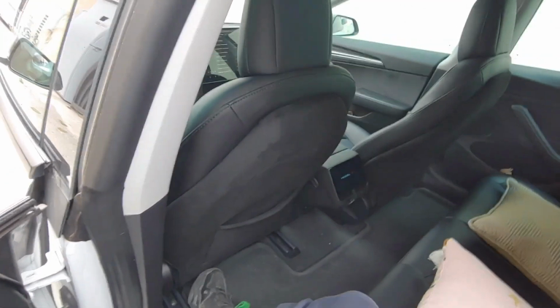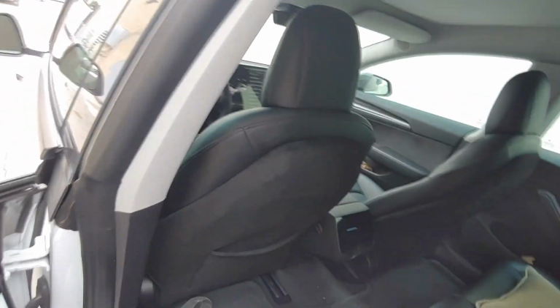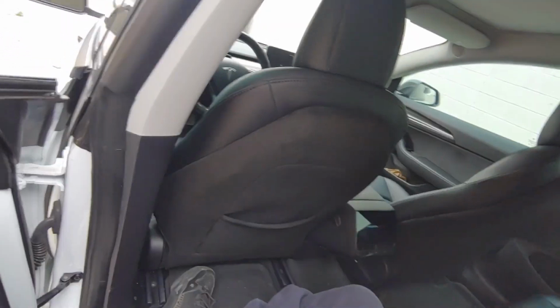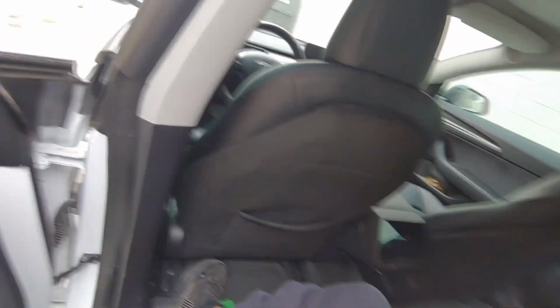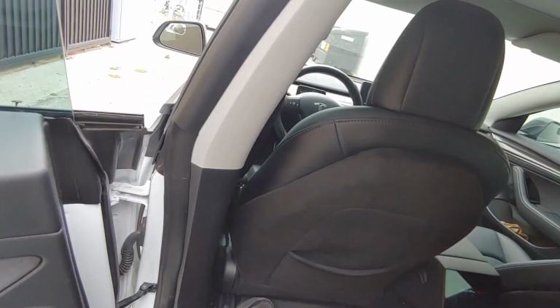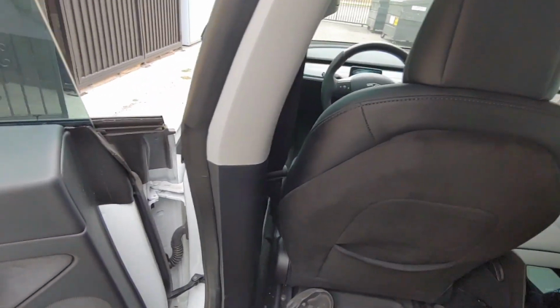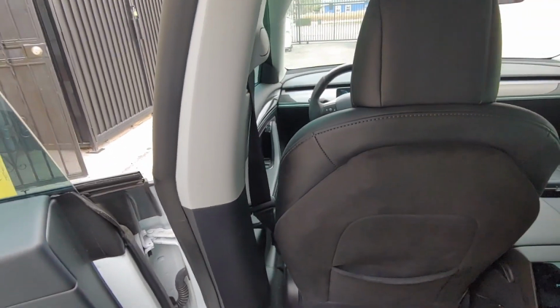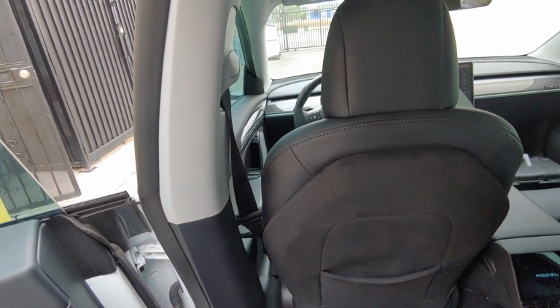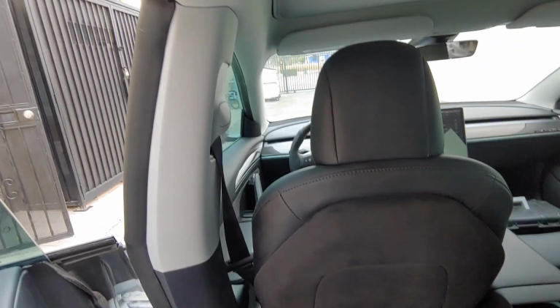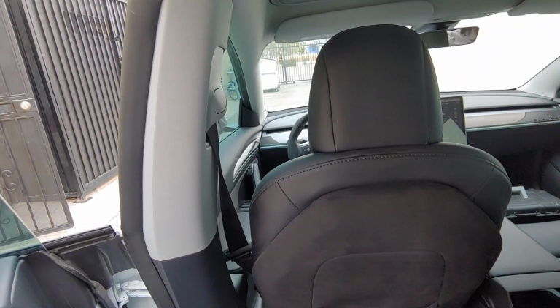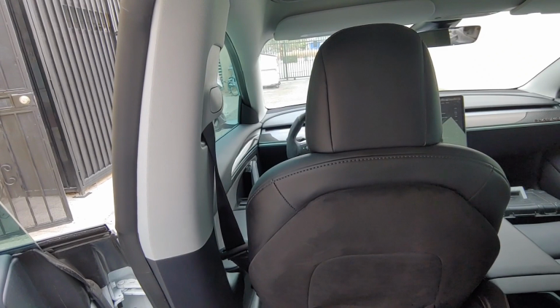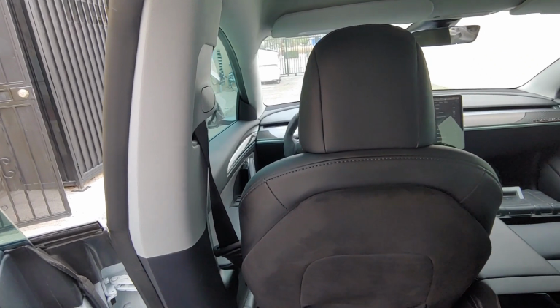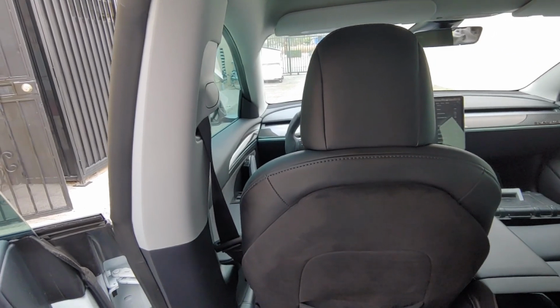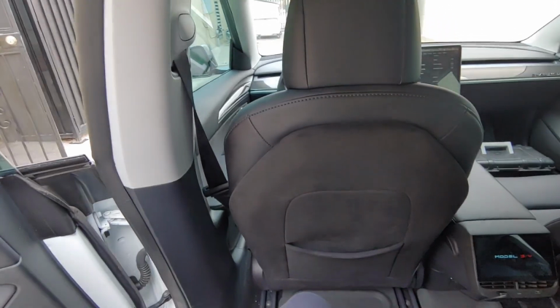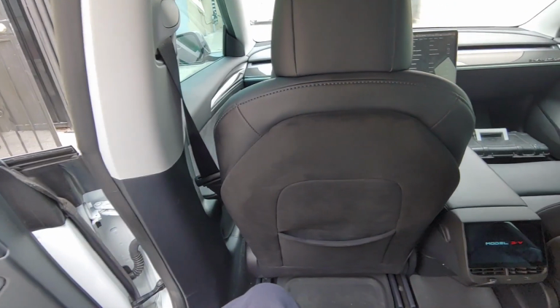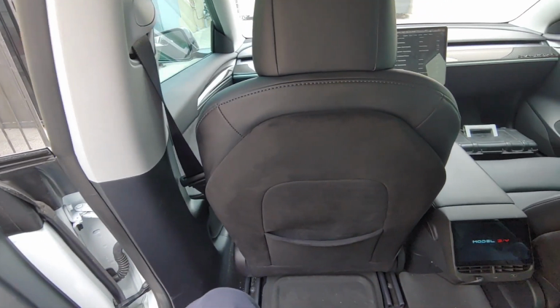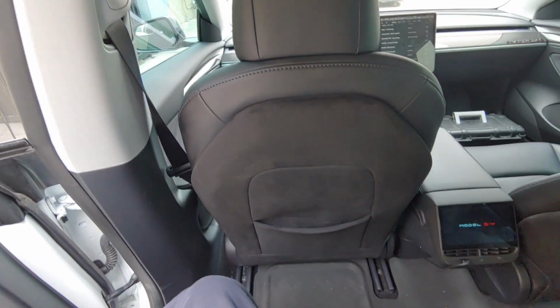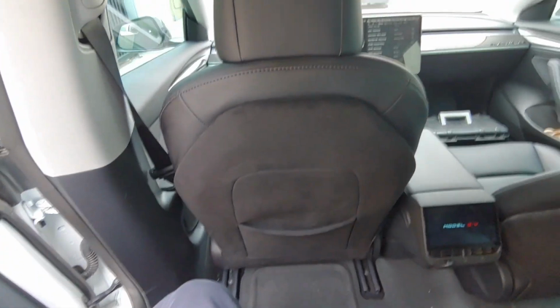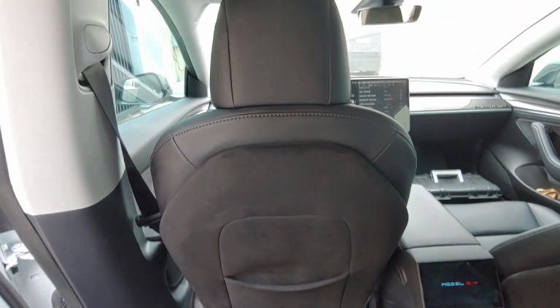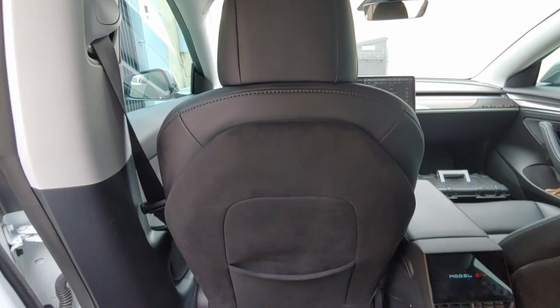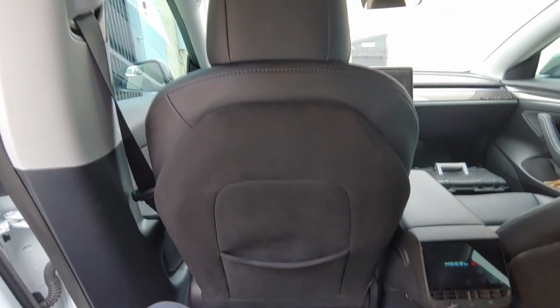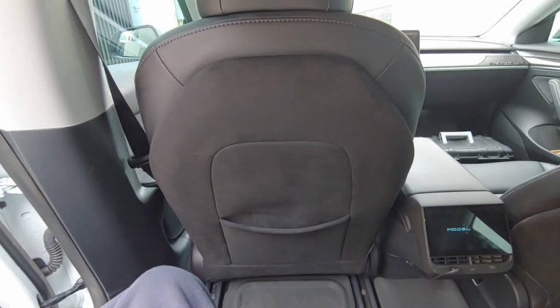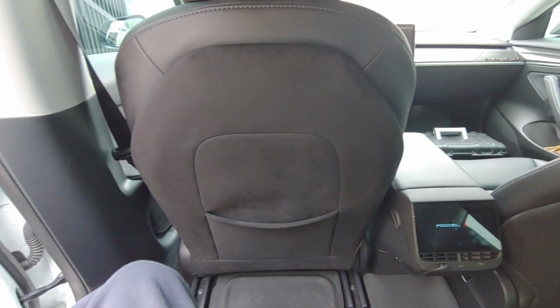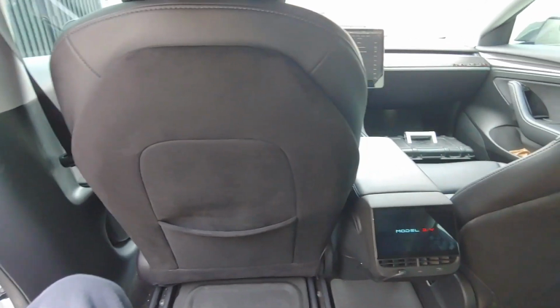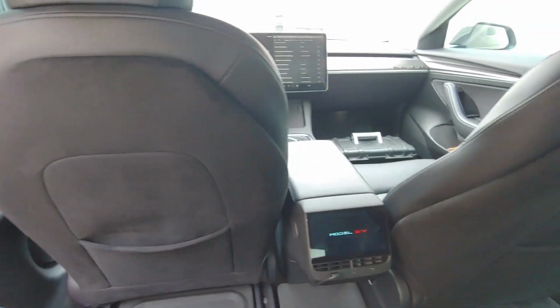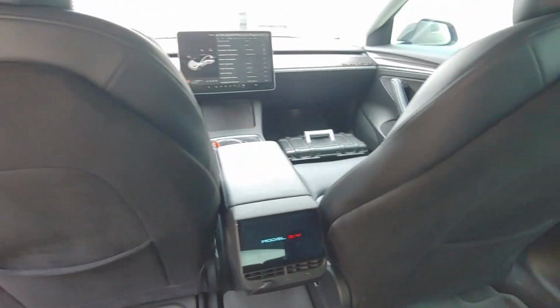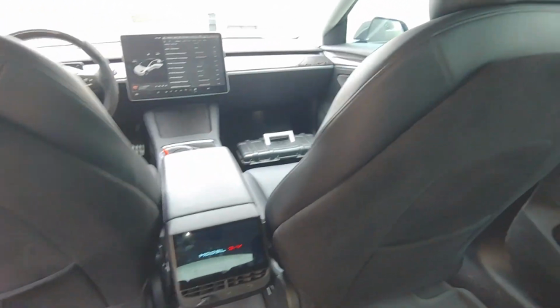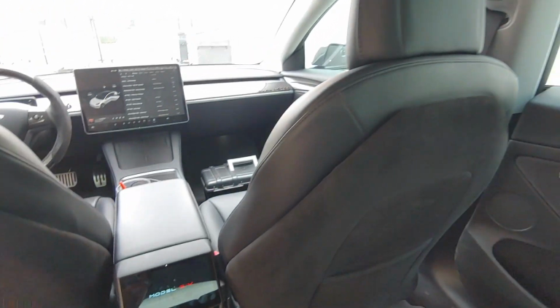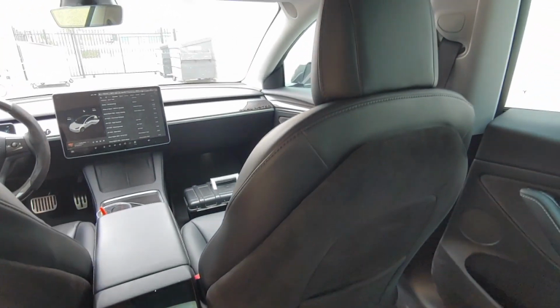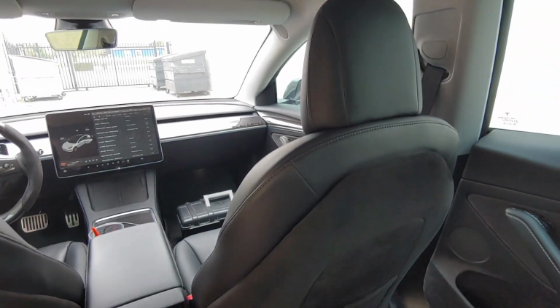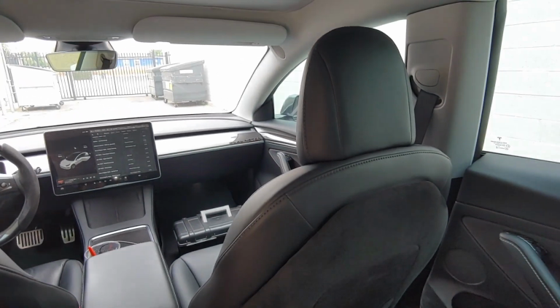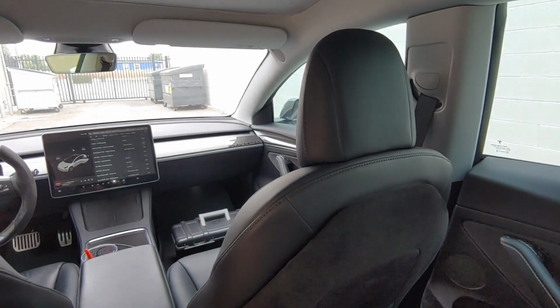This is the Turnfur Suede Front Seat Anti-Kick Protector Back Cover for Model 3 from AliExpress. The link also has covers for Model Y as well.